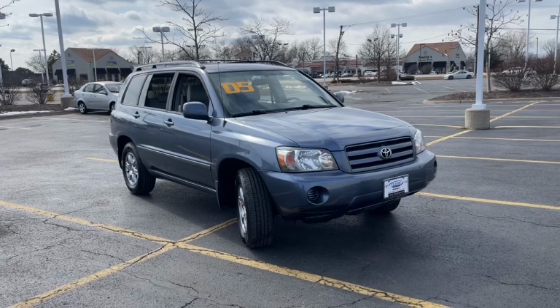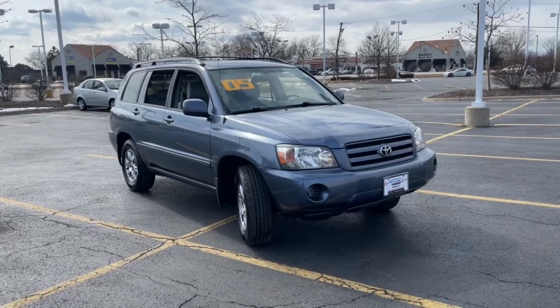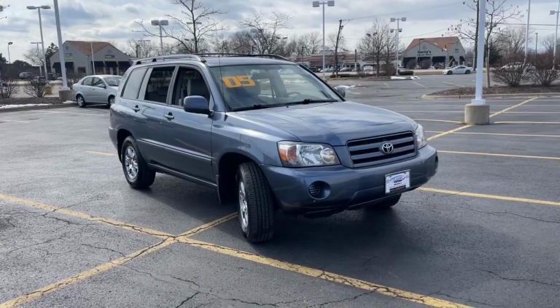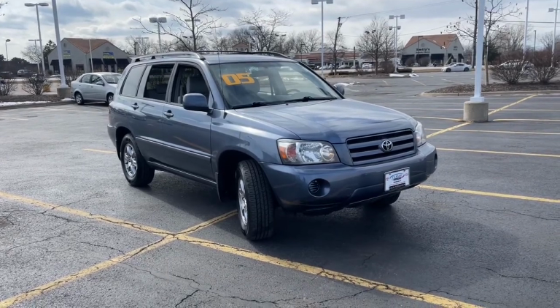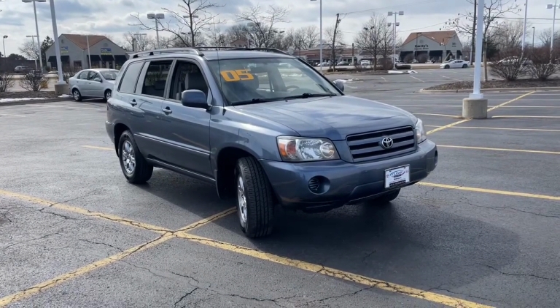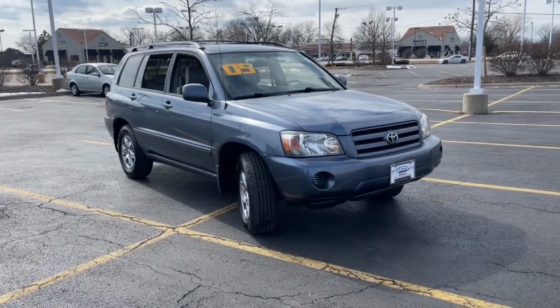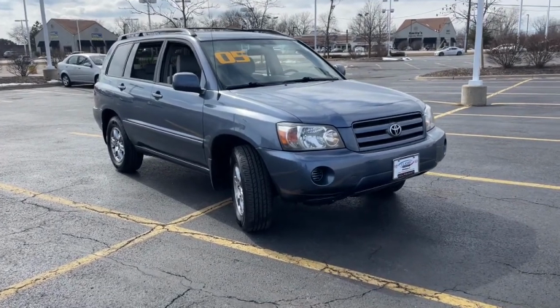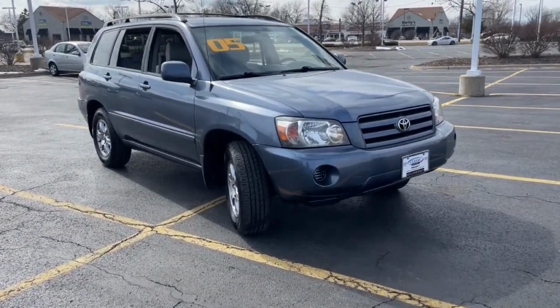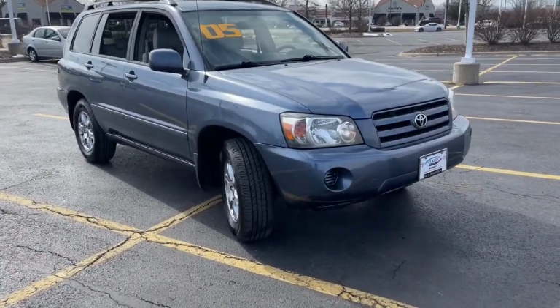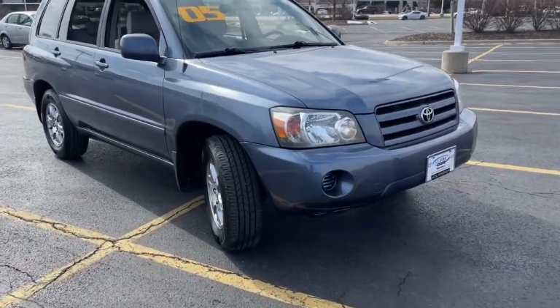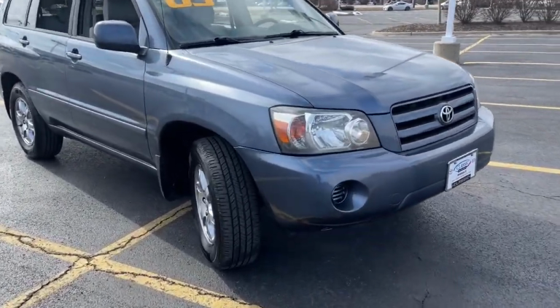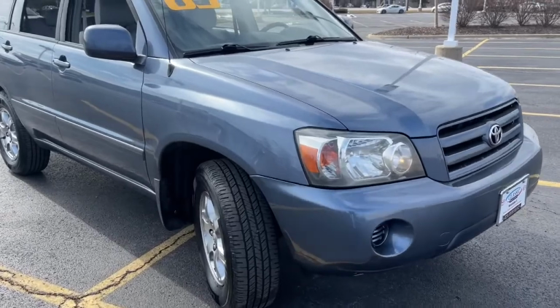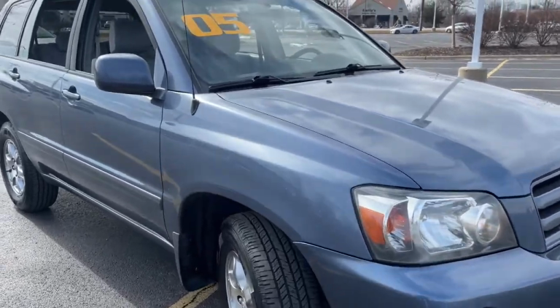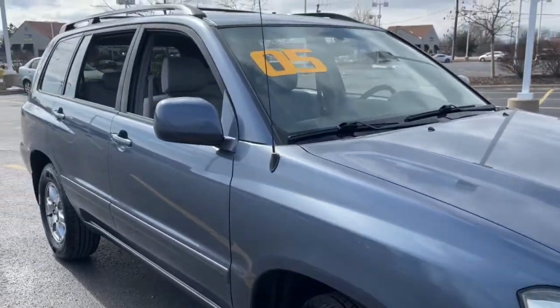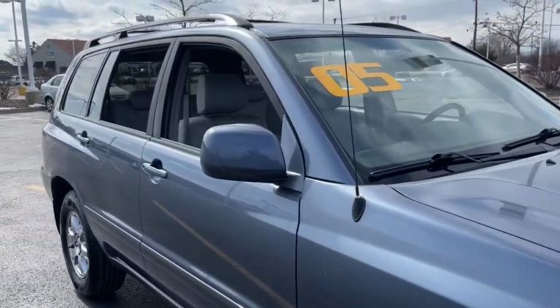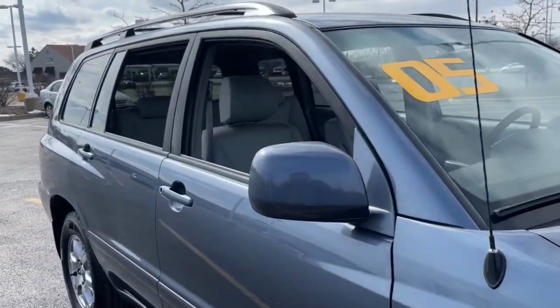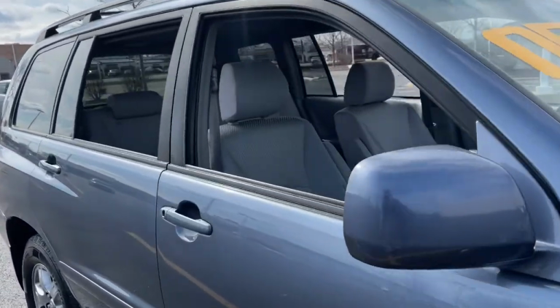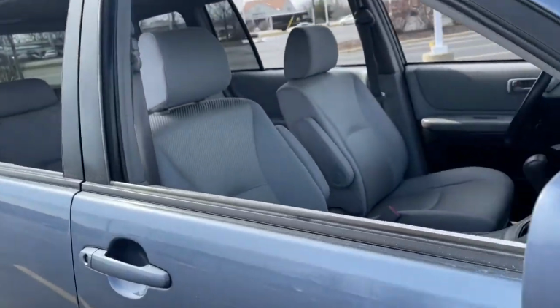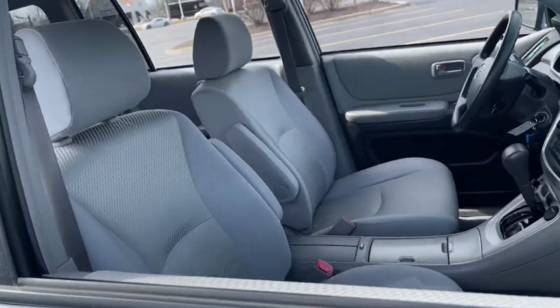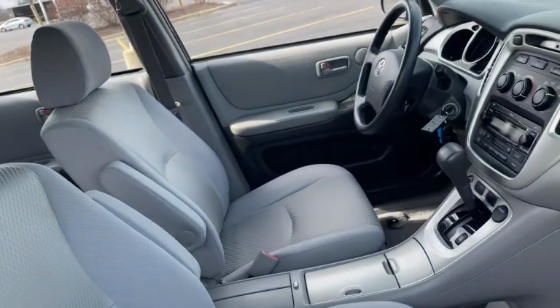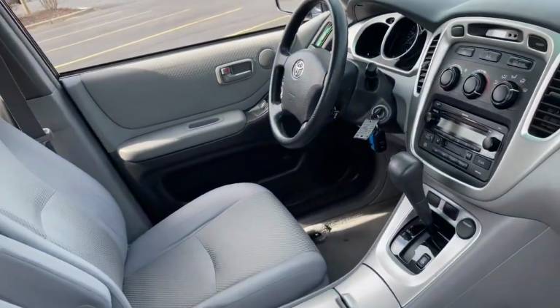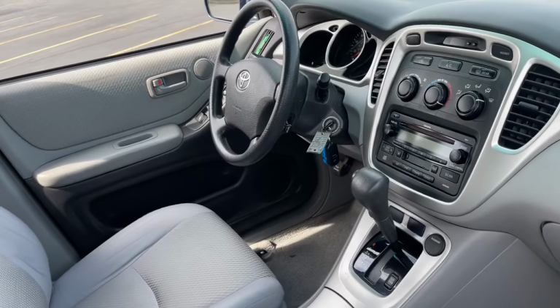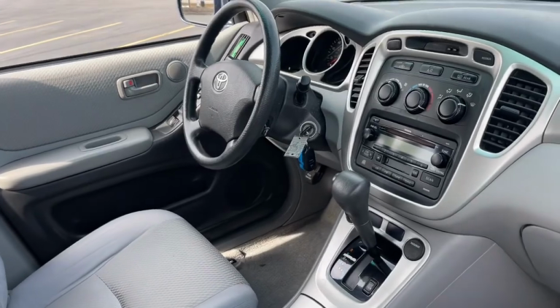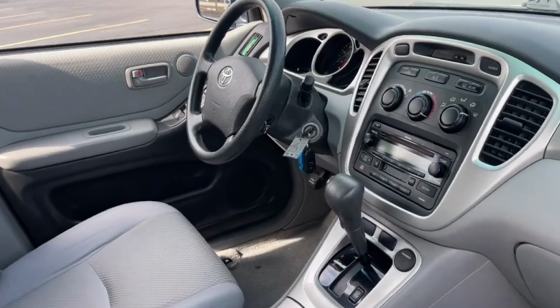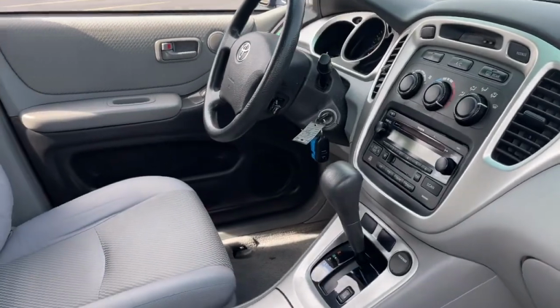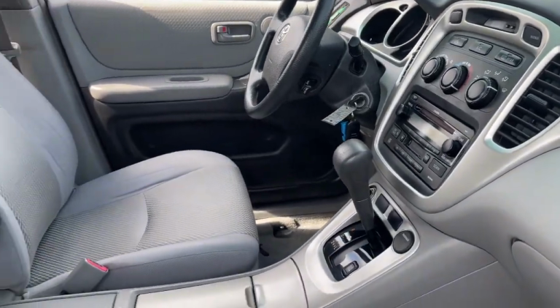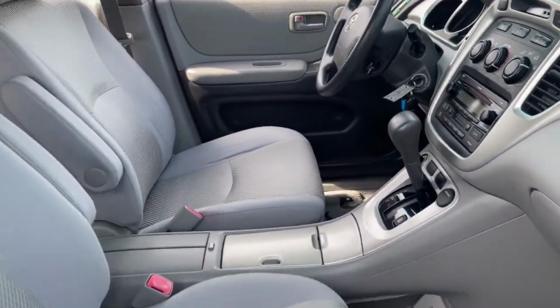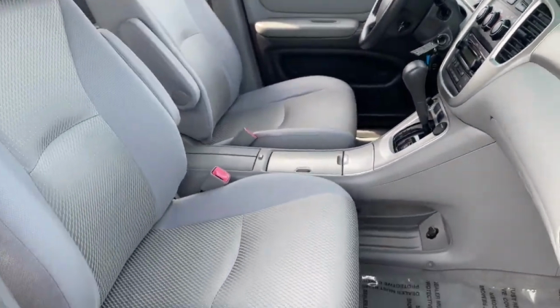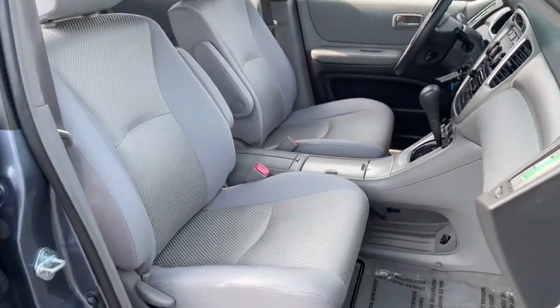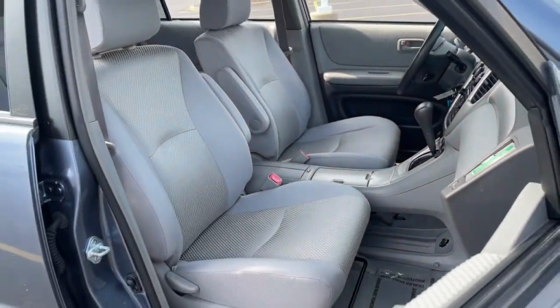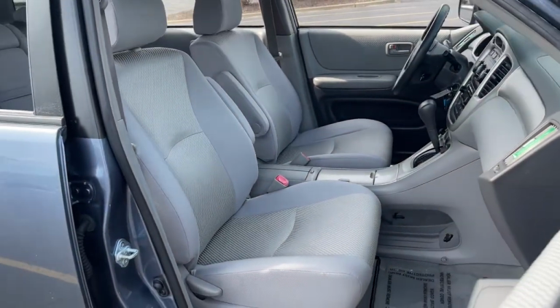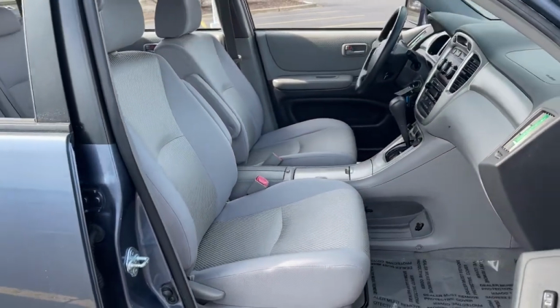You will be amazed by this 2005 Toyota Highlander. This vehicle still has fewer than 150,000 miles on the clock, so it won't last long. Give your family this spacious, efficient Highlander and start building your road trip memories.